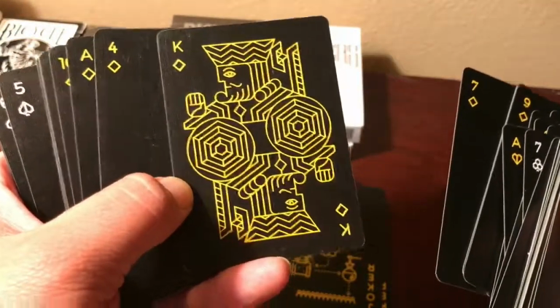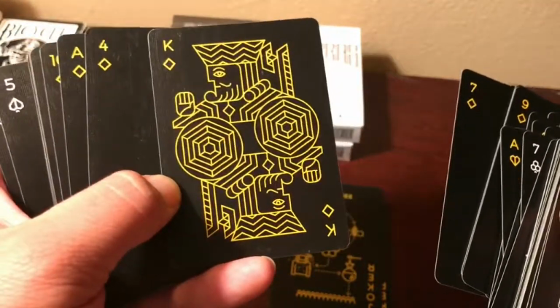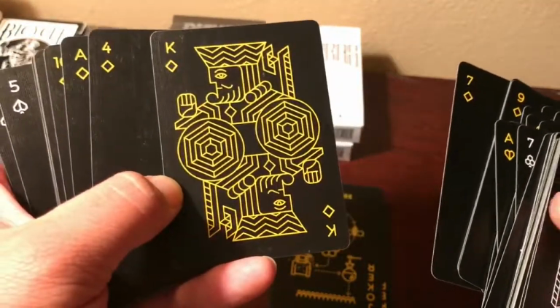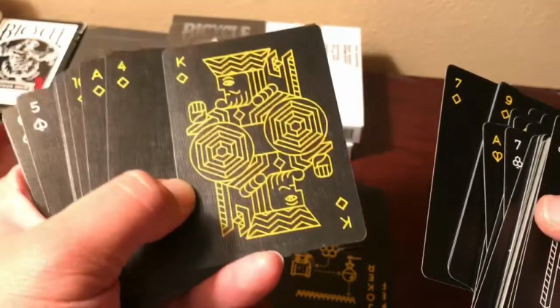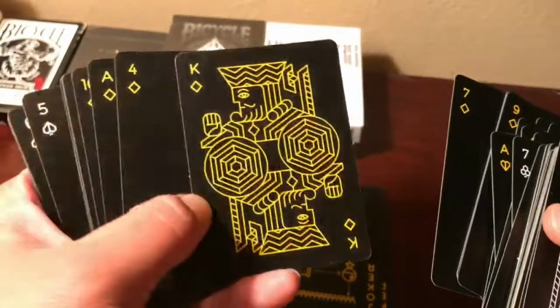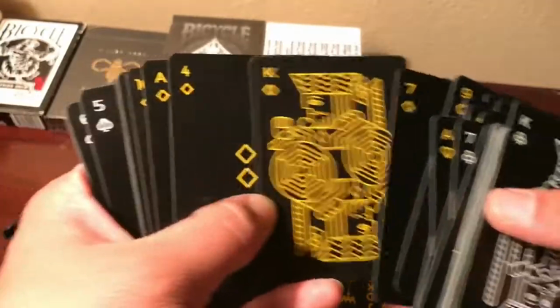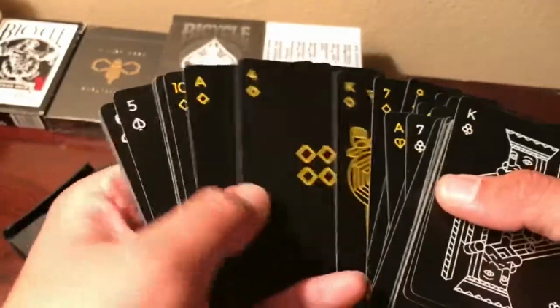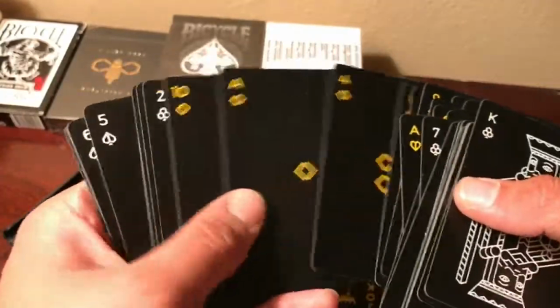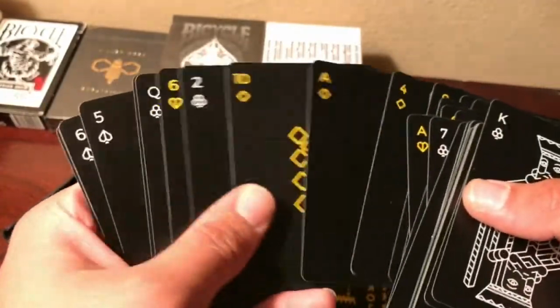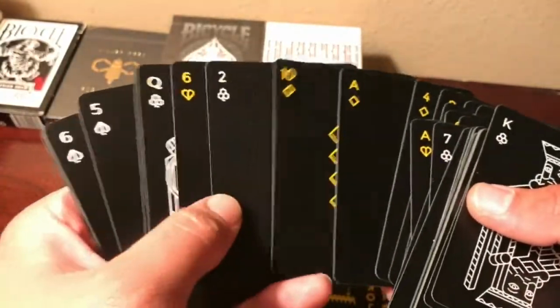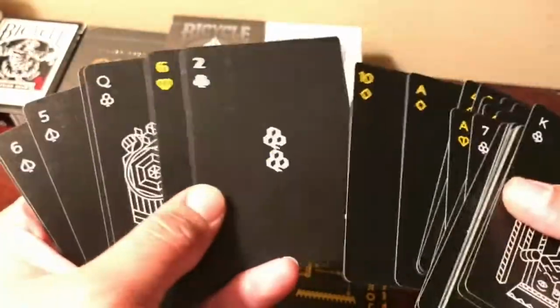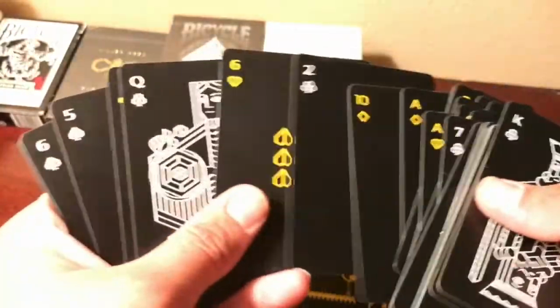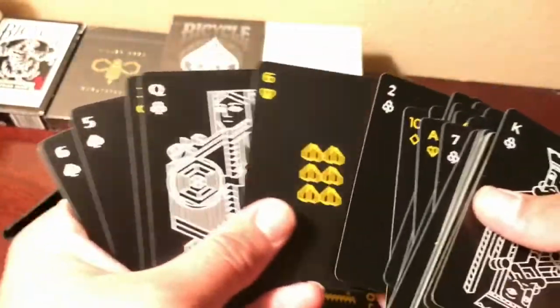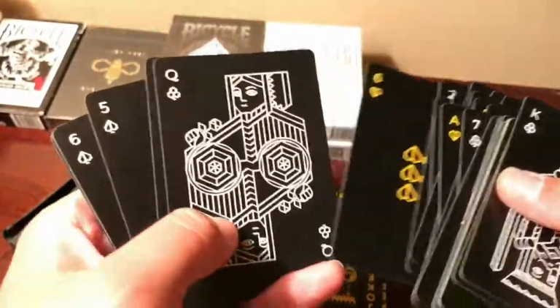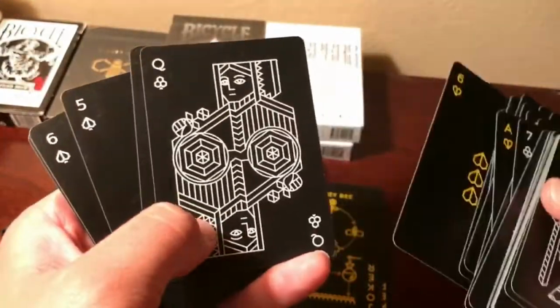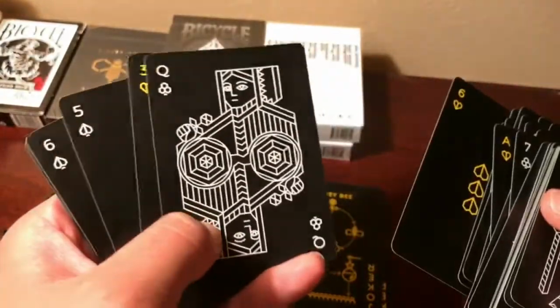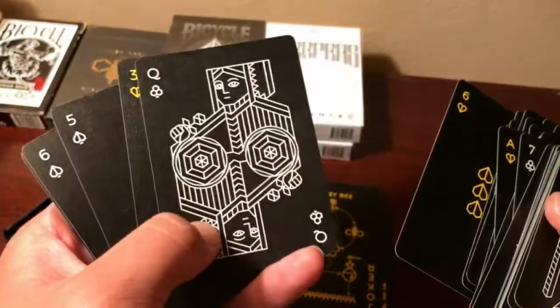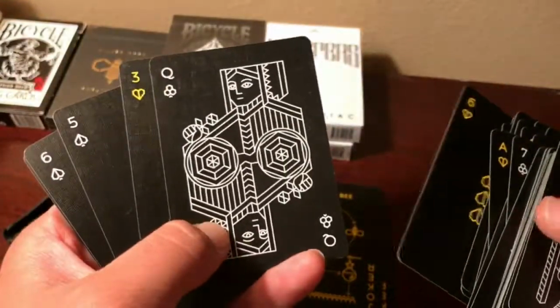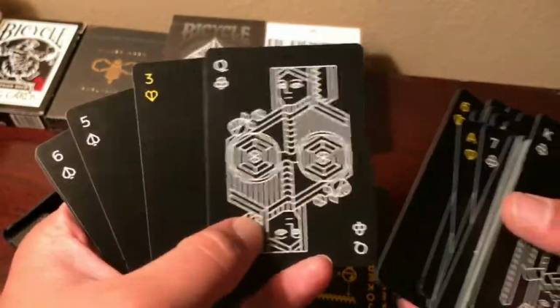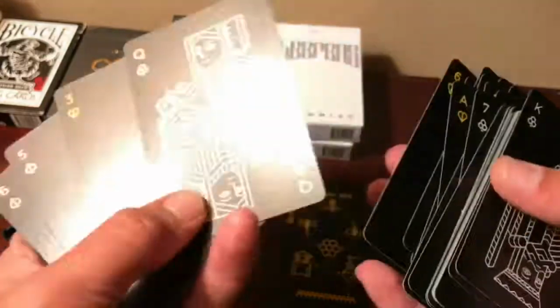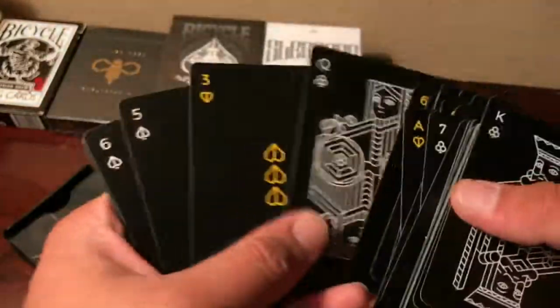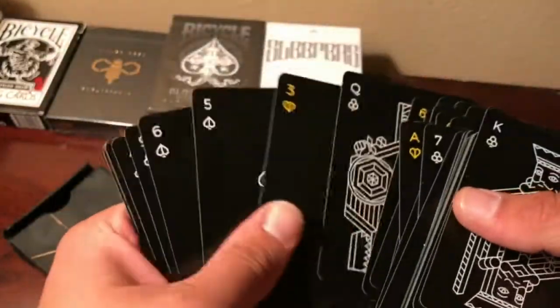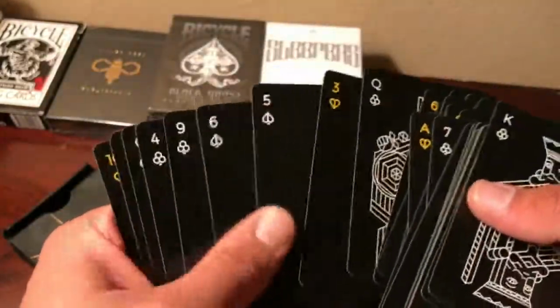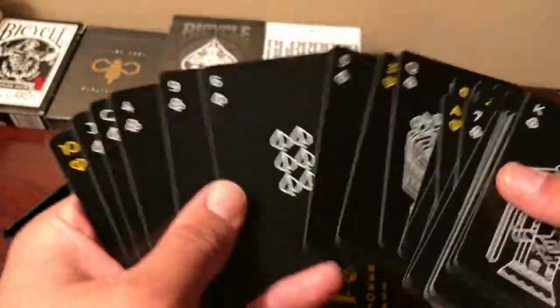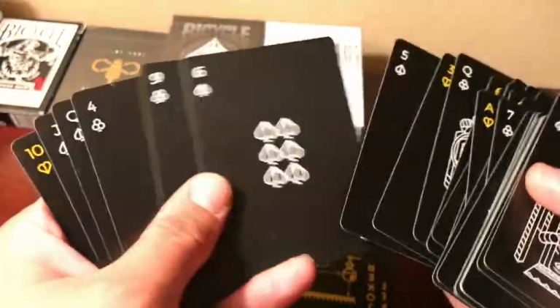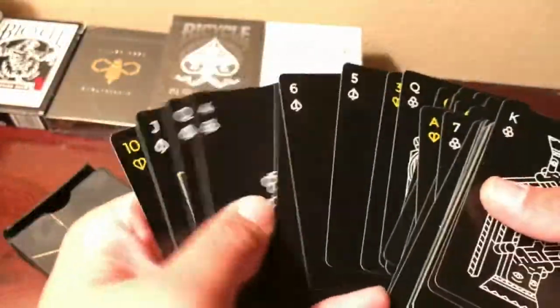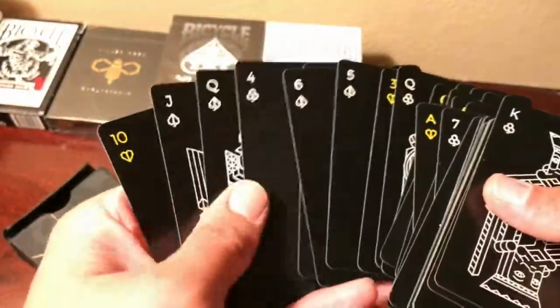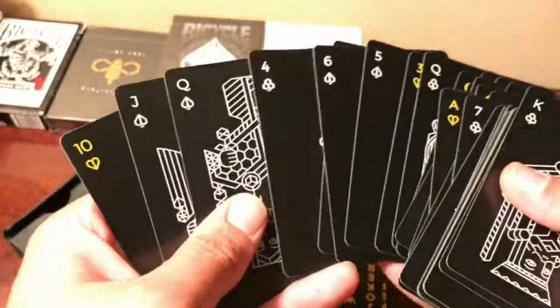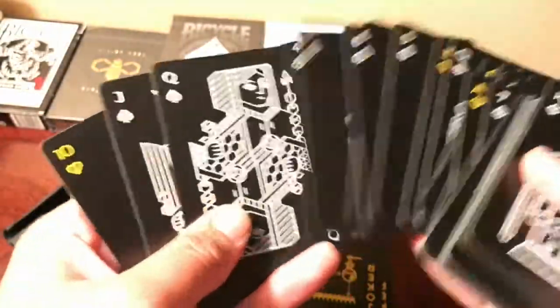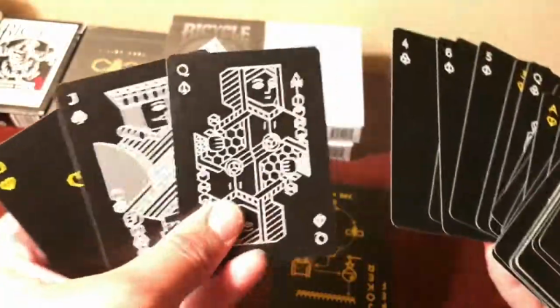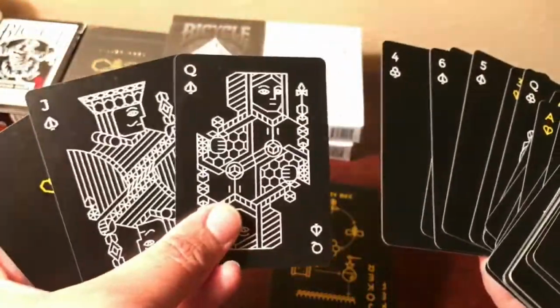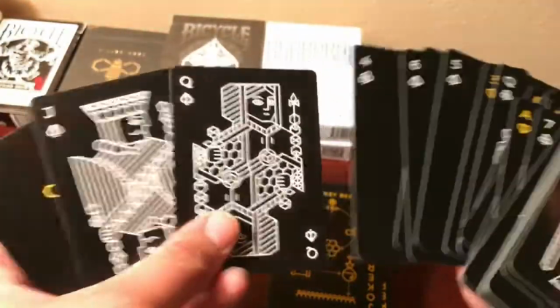The king of diamonds is nice. These cards kind of have an optical illusion quality — it's really eye-catching.